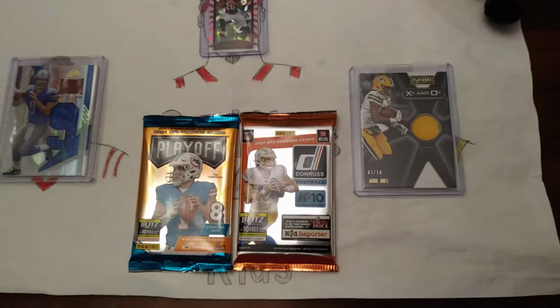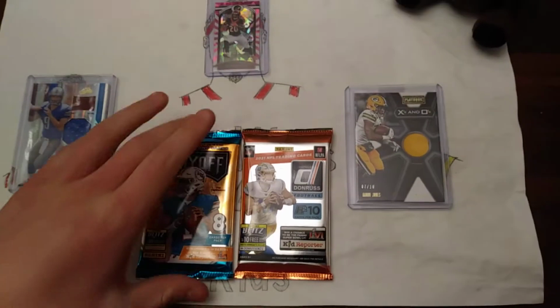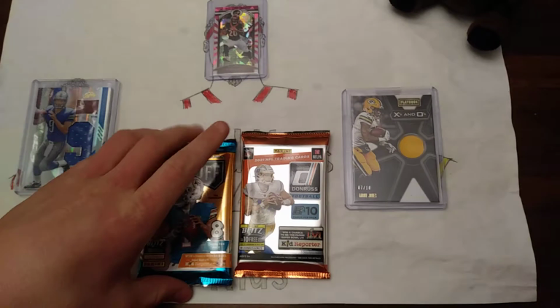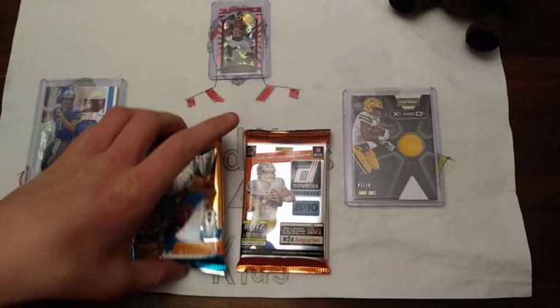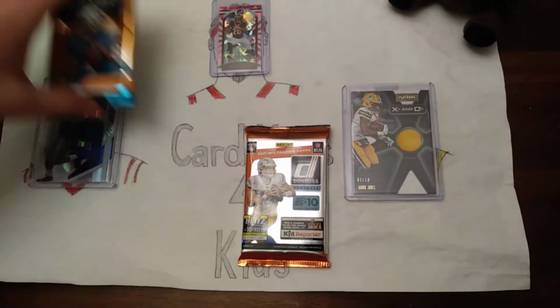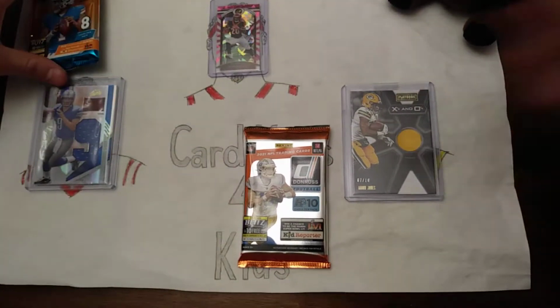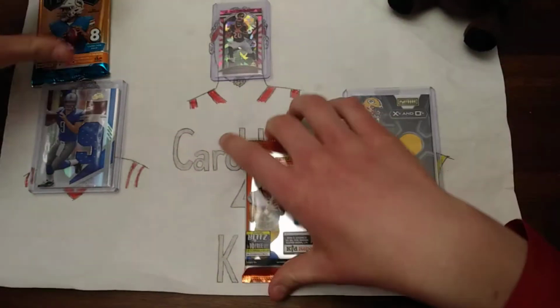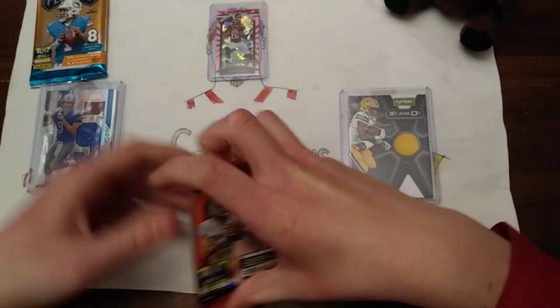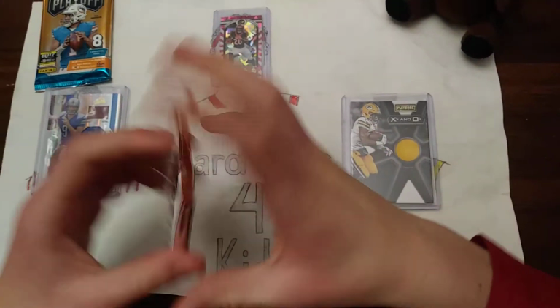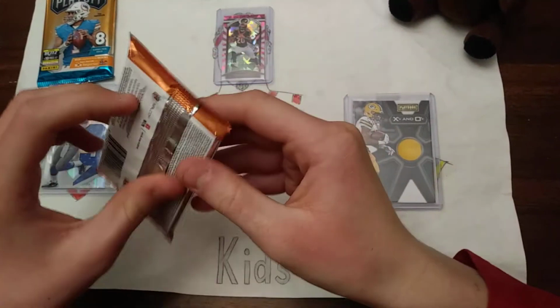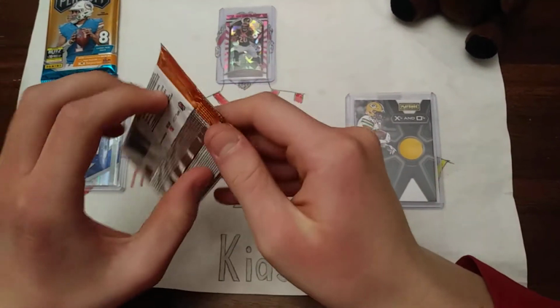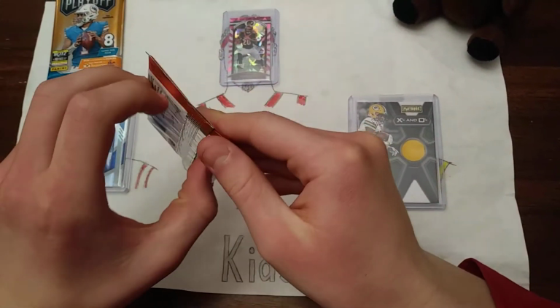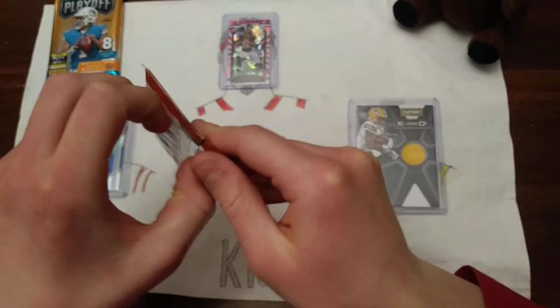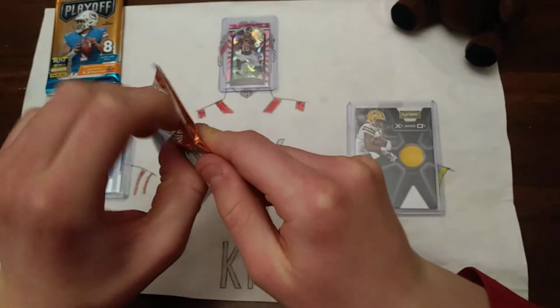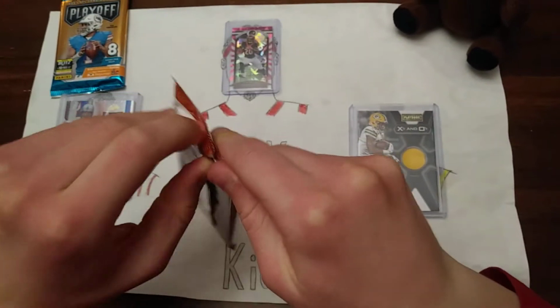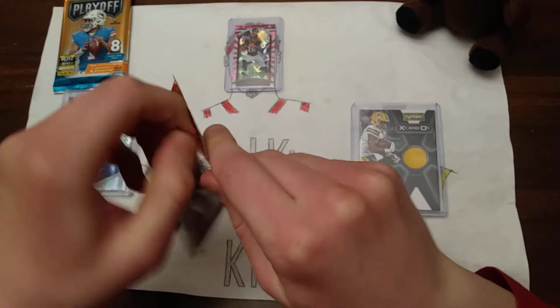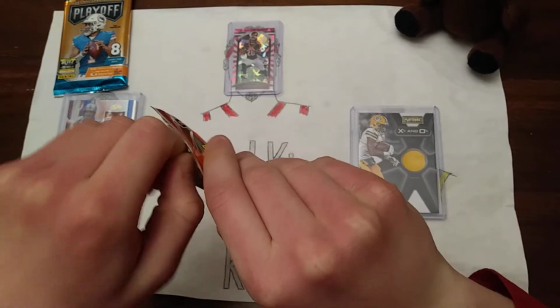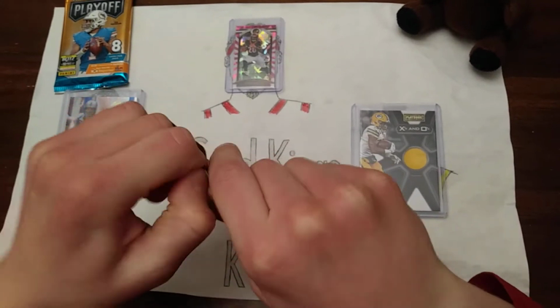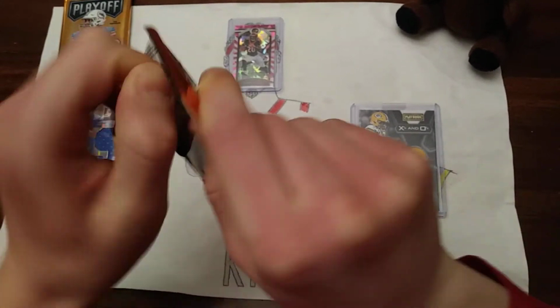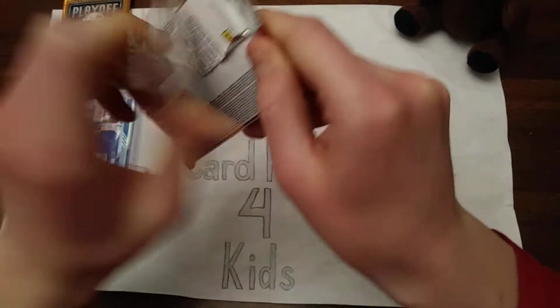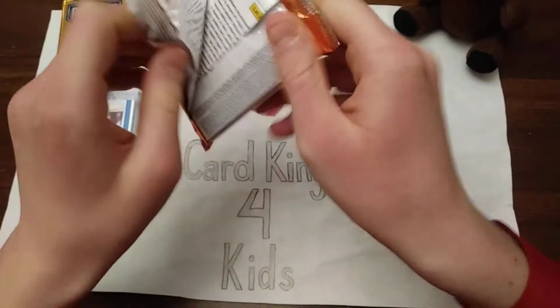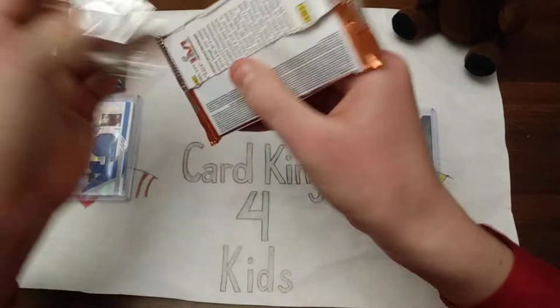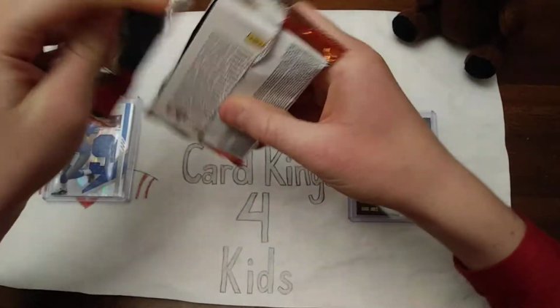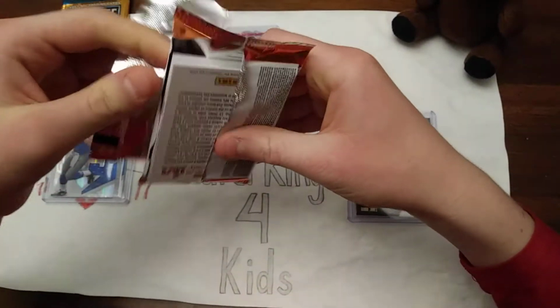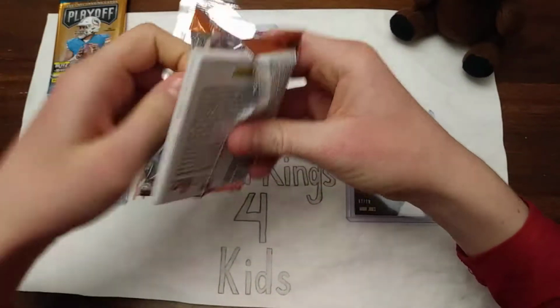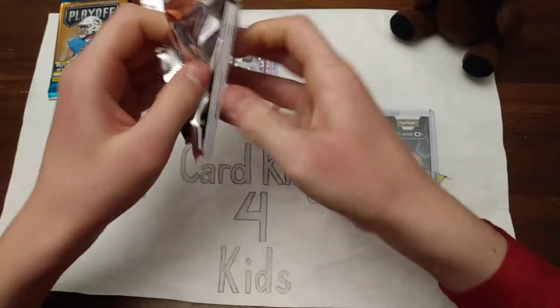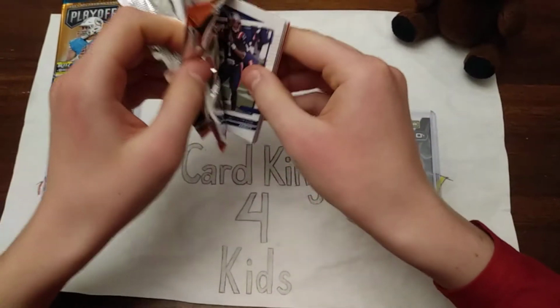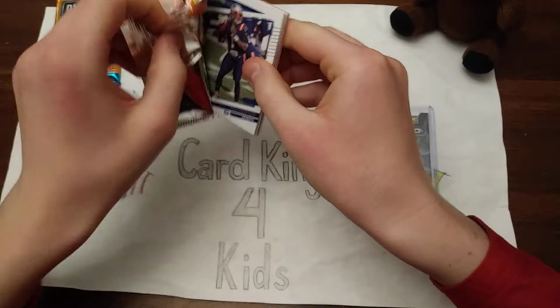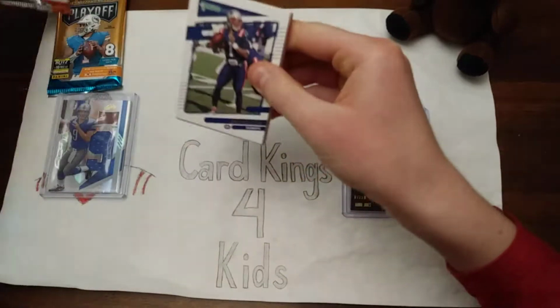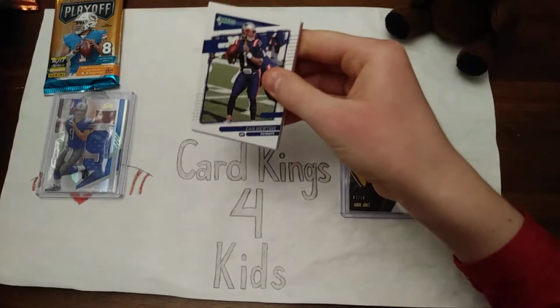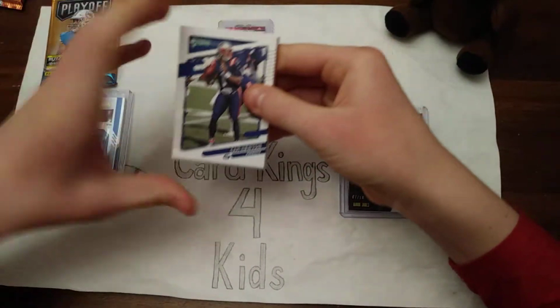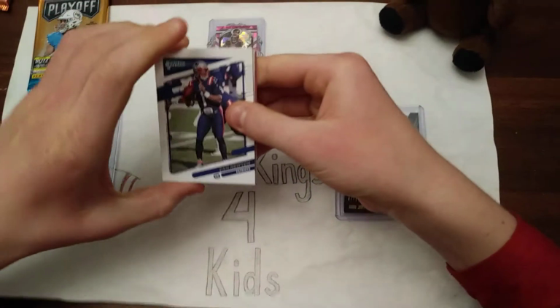We're going to open the Donruss first. Playoff's getting popular it sounds like, because we came back a week later and they've raised the price to $27 a pack, so there's a demand for that.